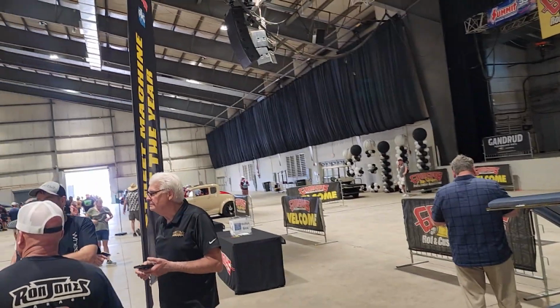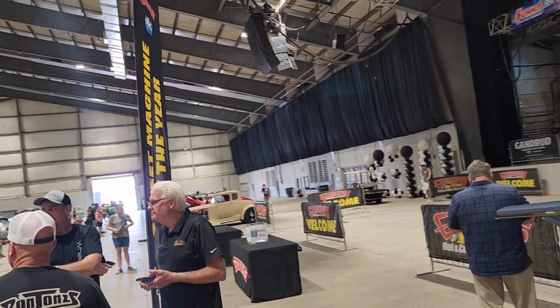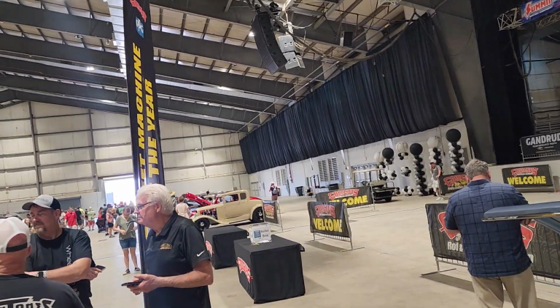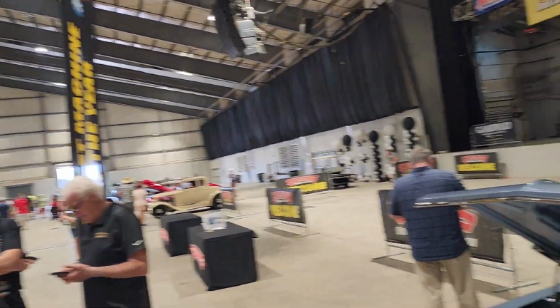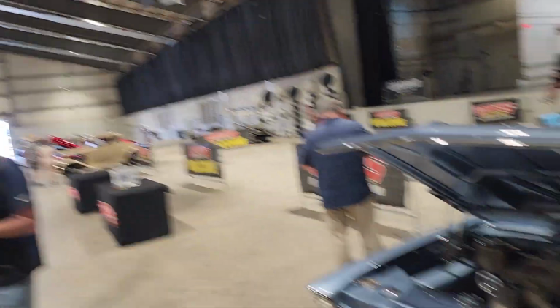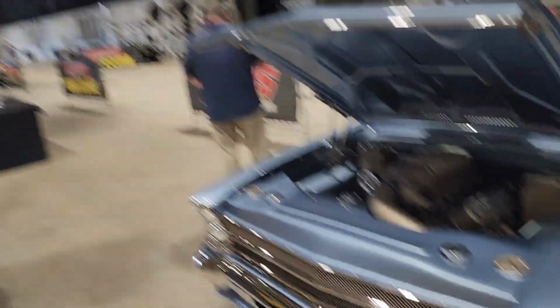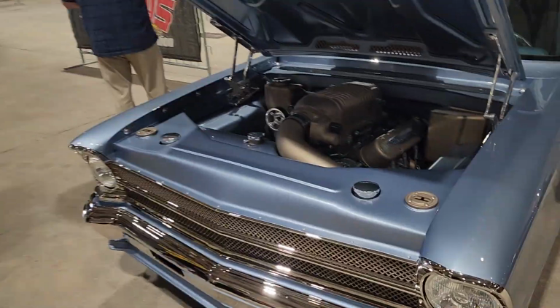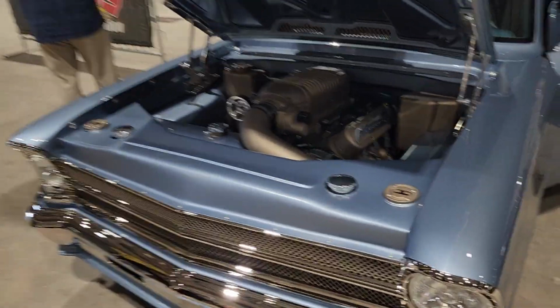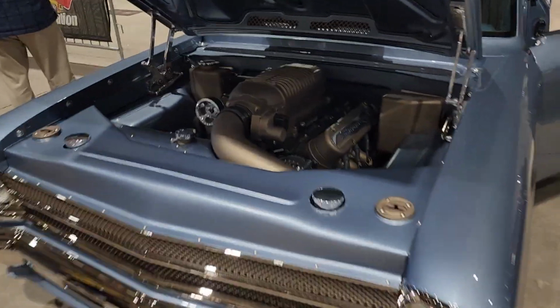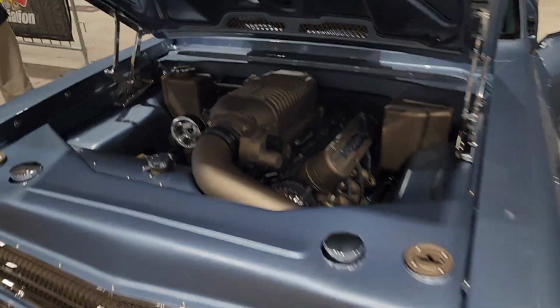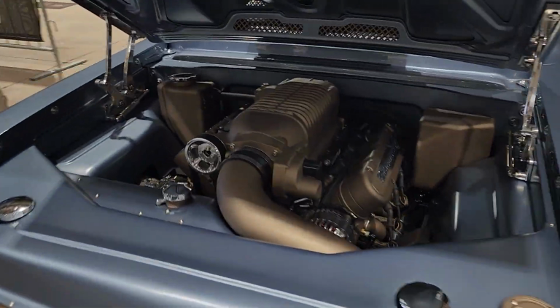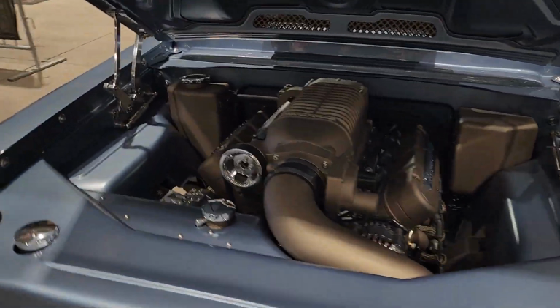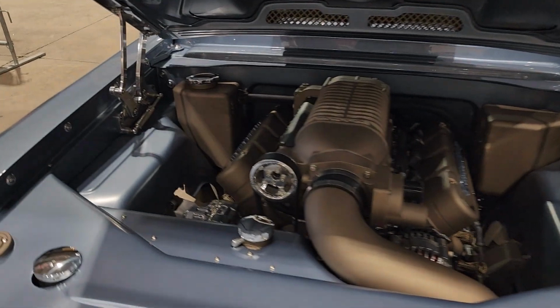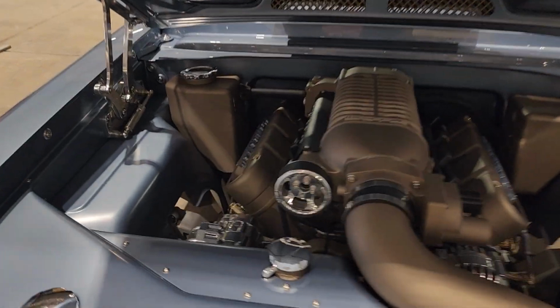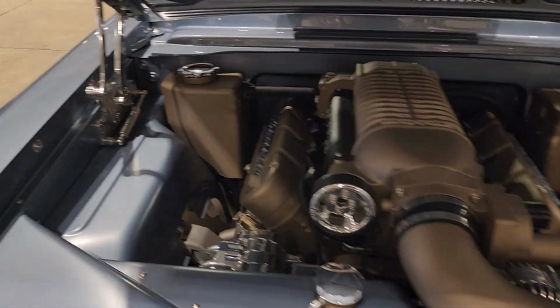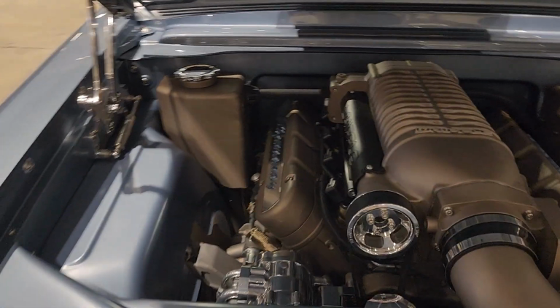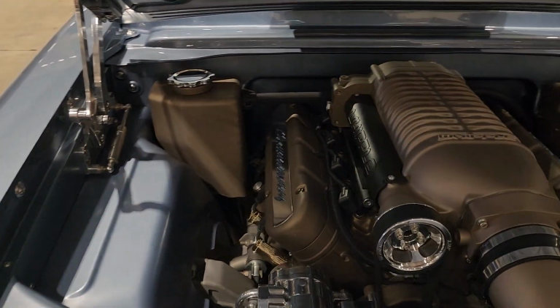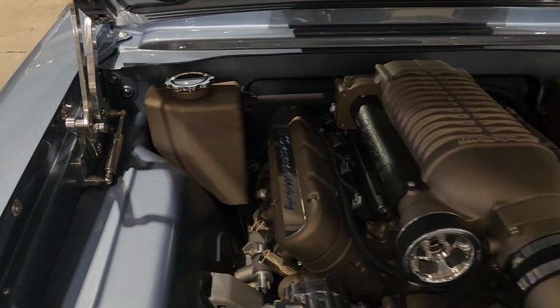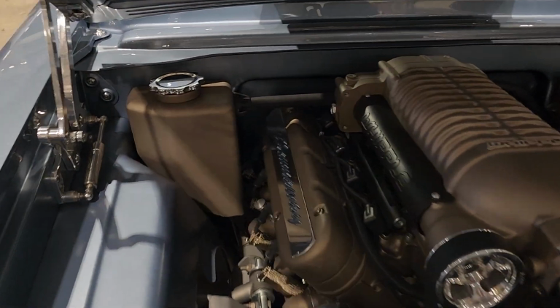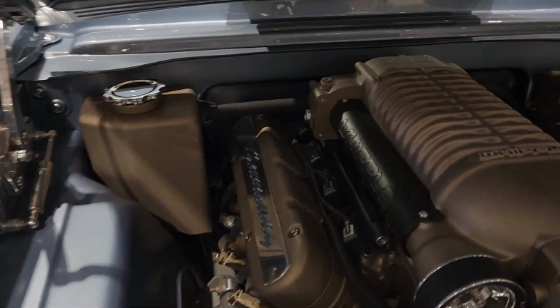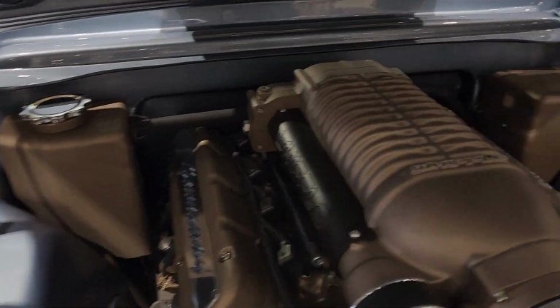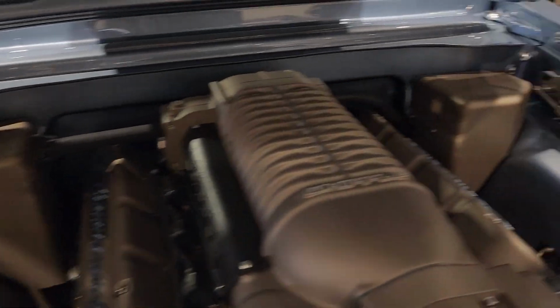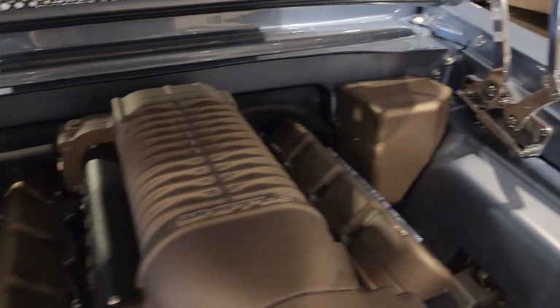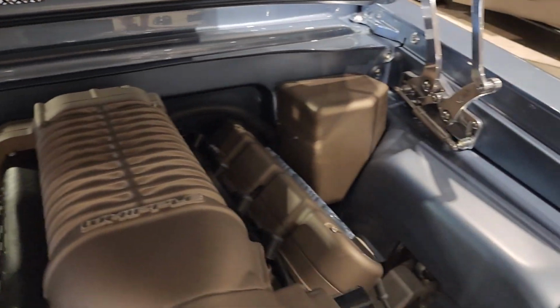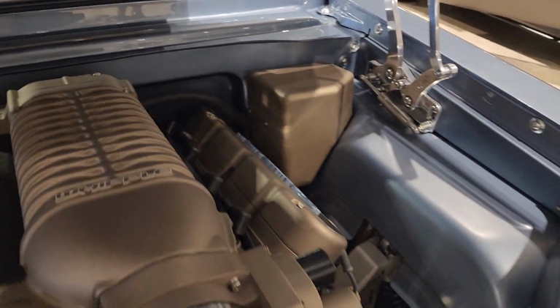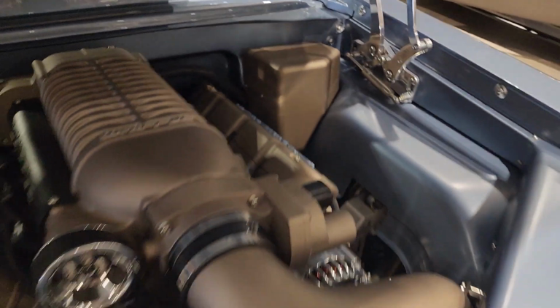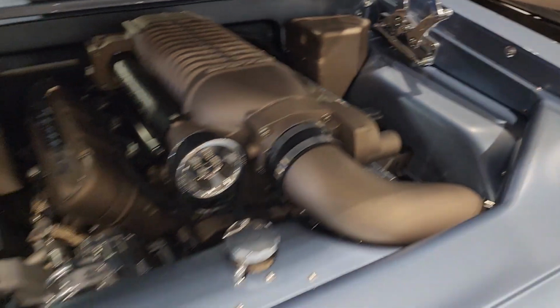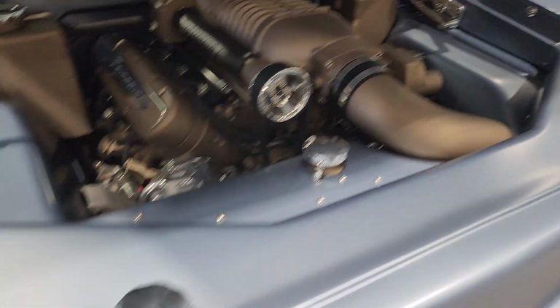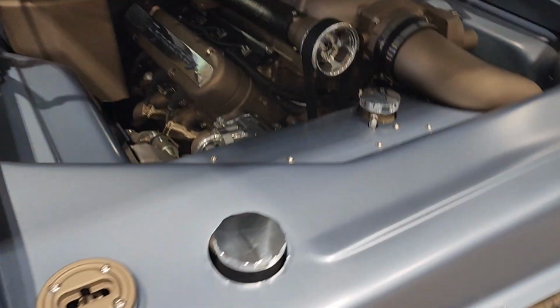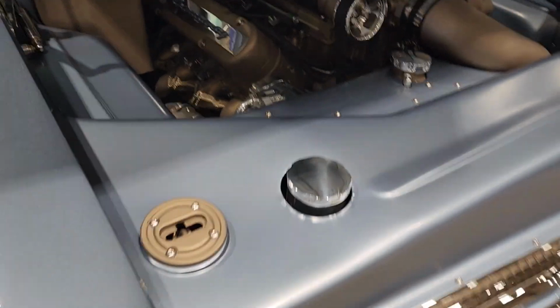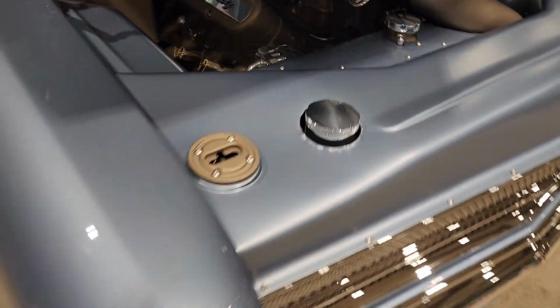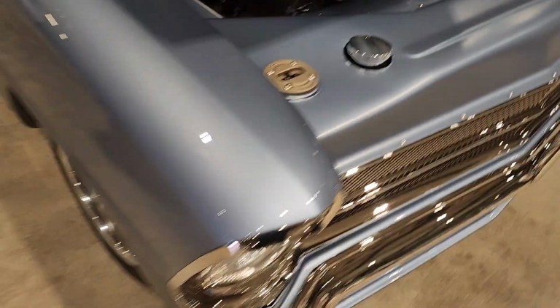This is our Street Machine of the Year competition. The leveling here is just, like last year, it's just on another level.